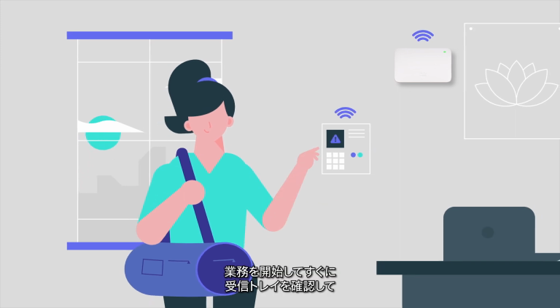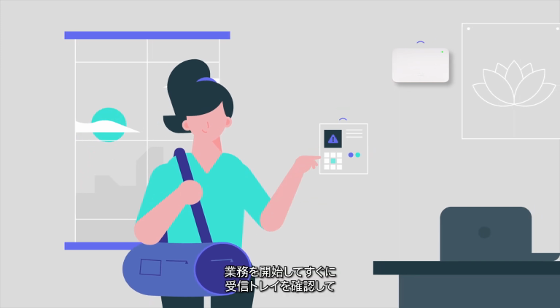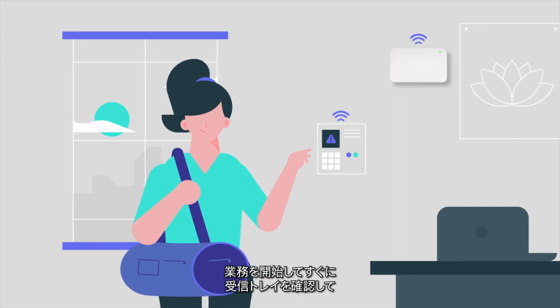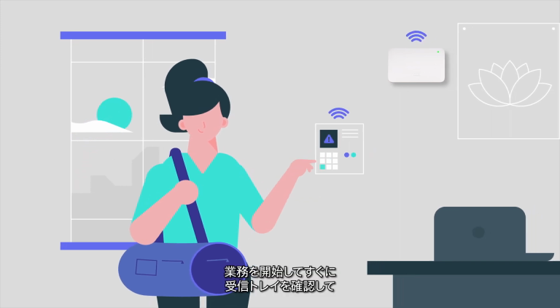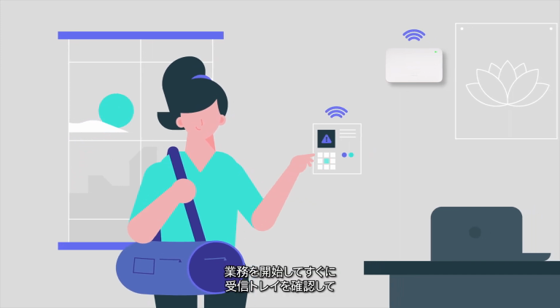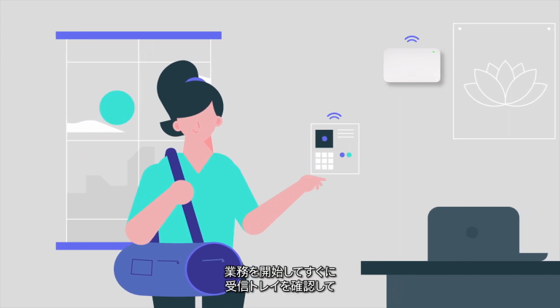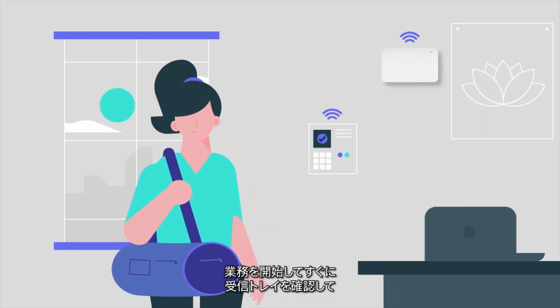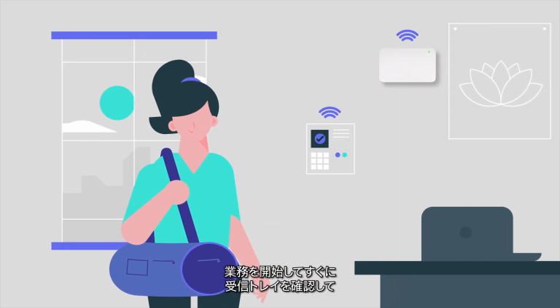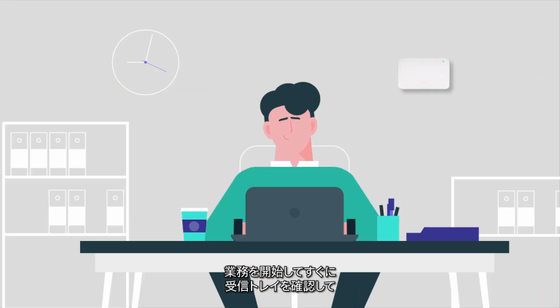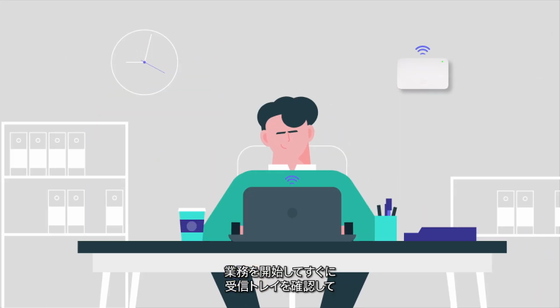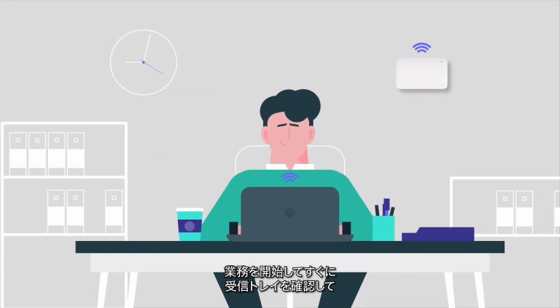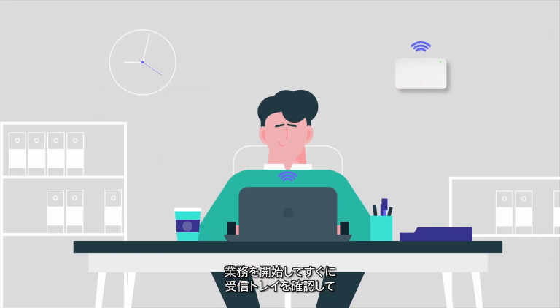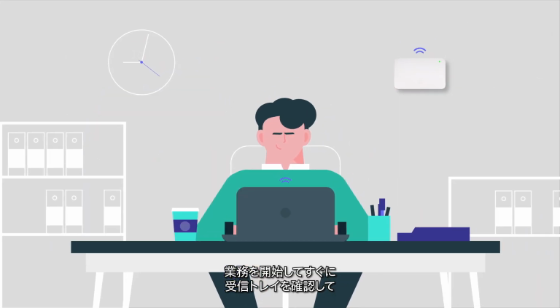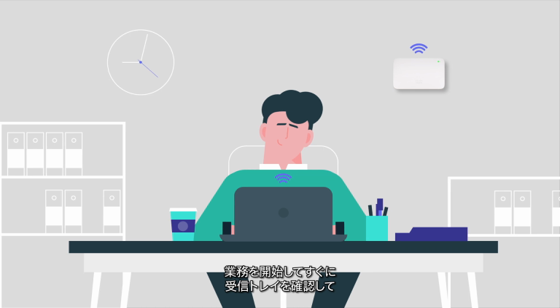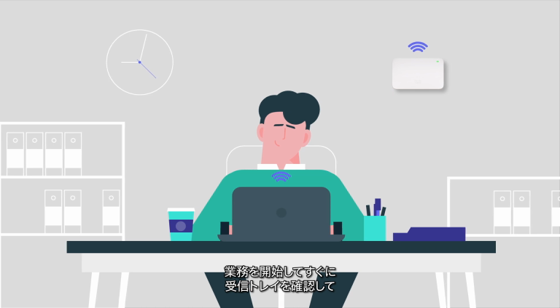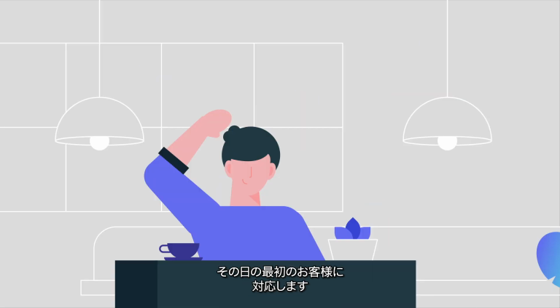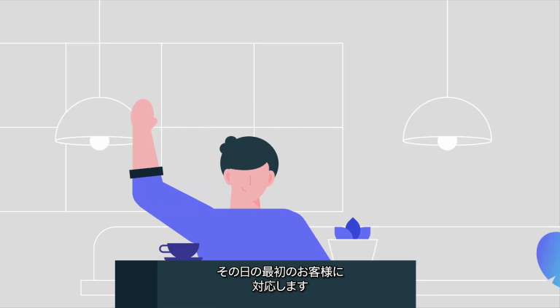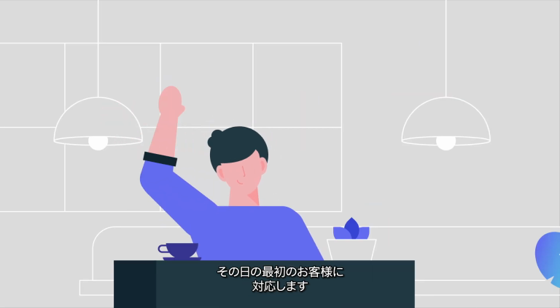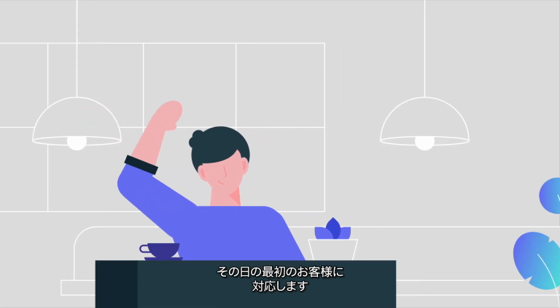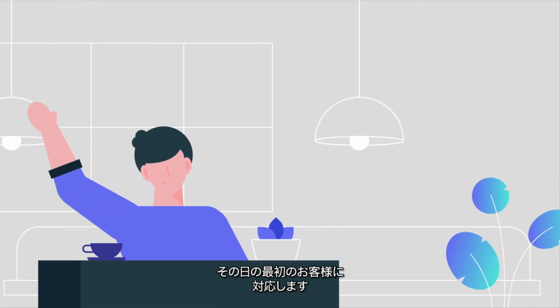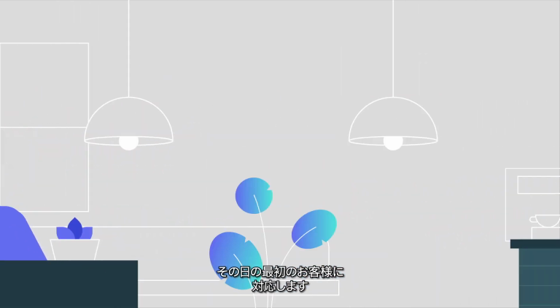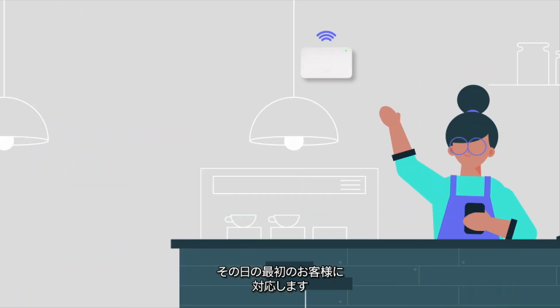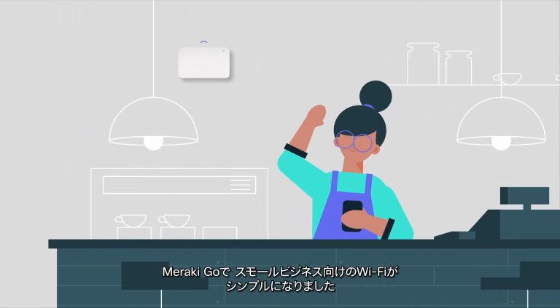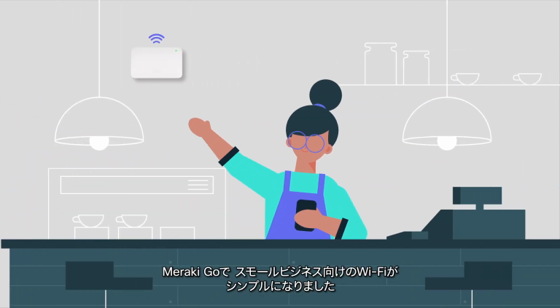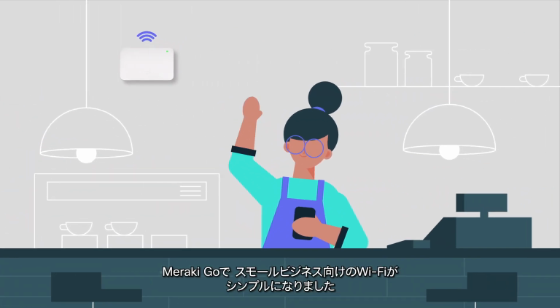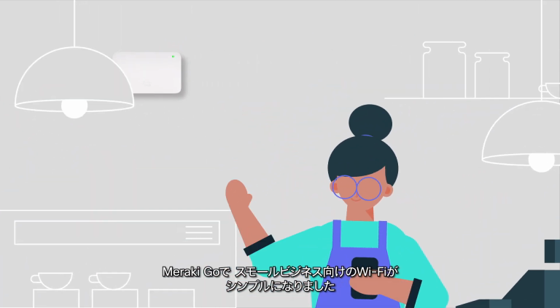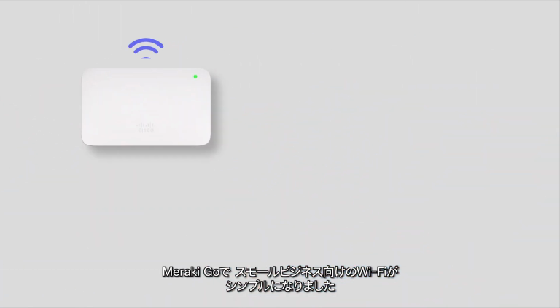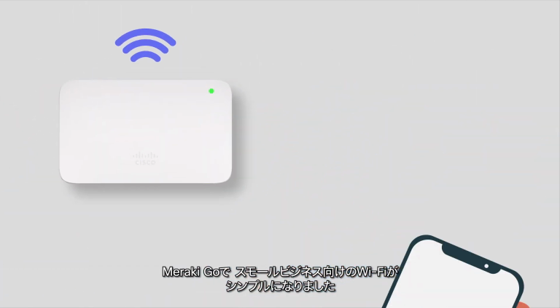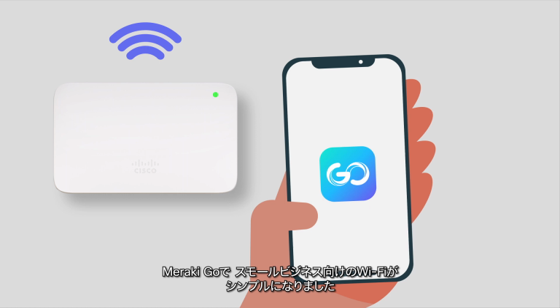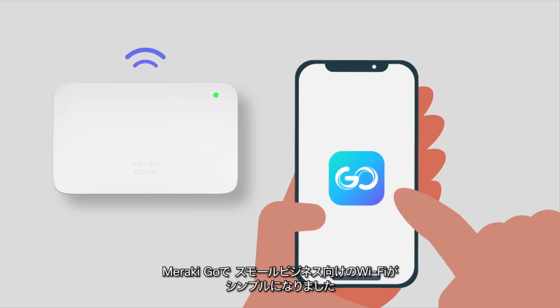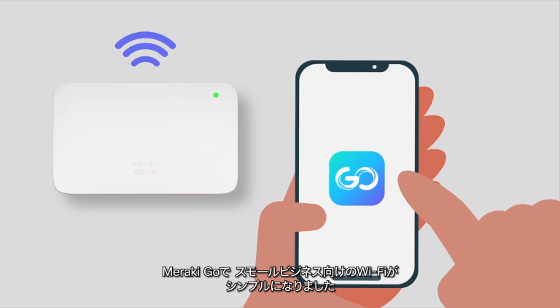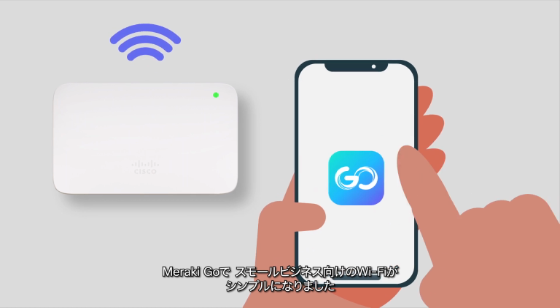From the moment you open, check your inbox, and welcome the day's first customers — Meraki Go makes Wi-Fi simple for small businesses.